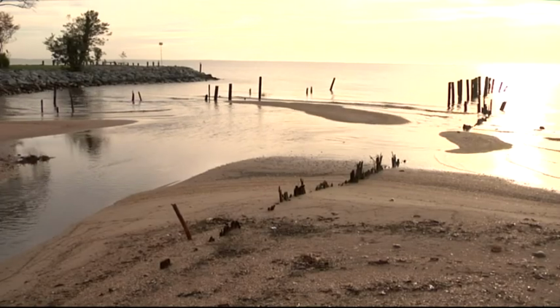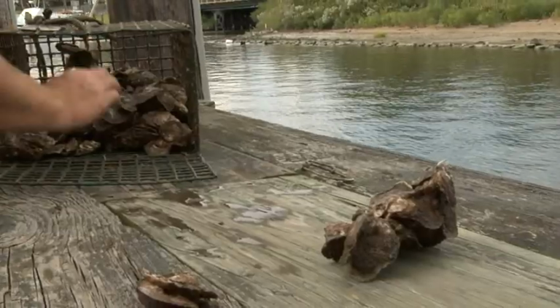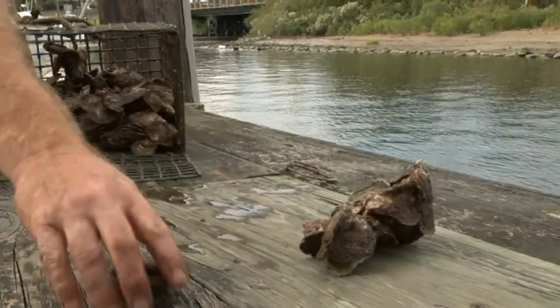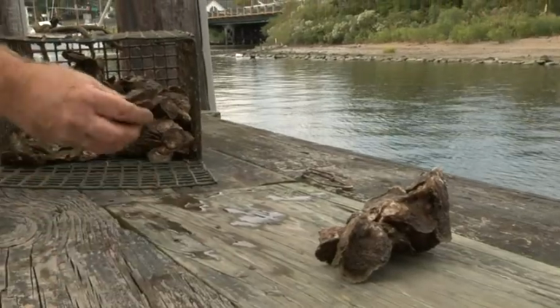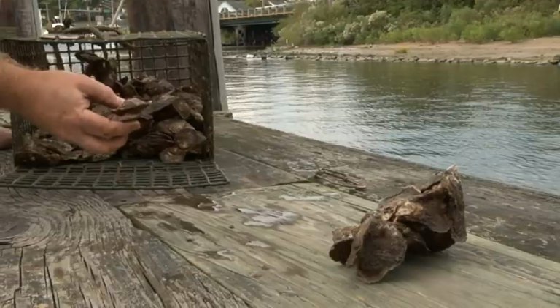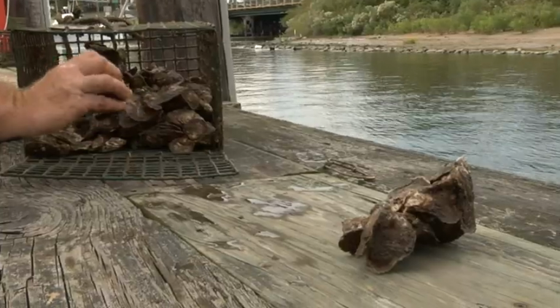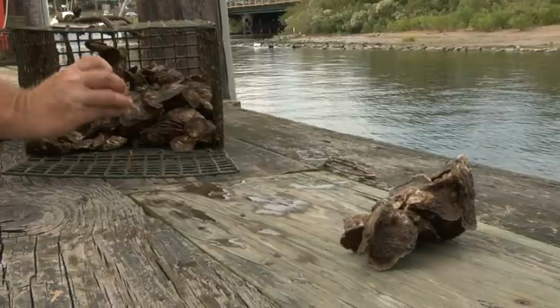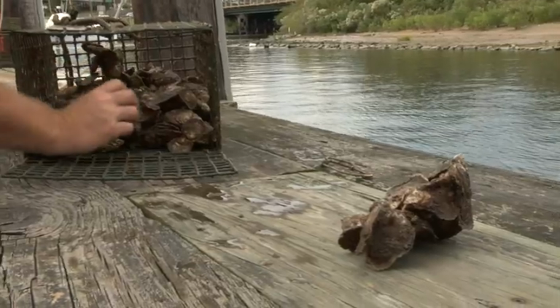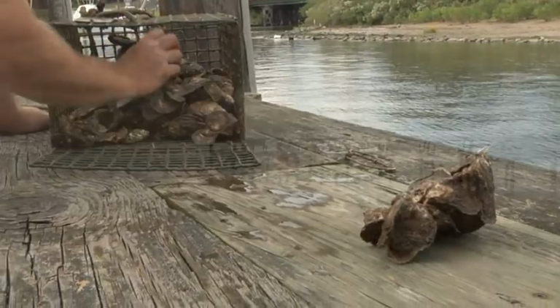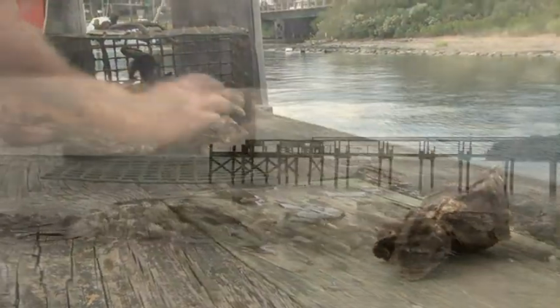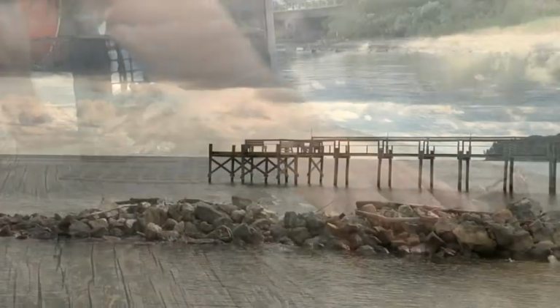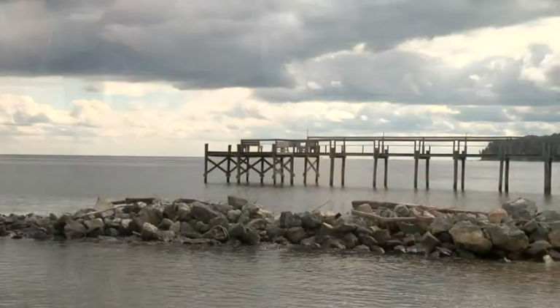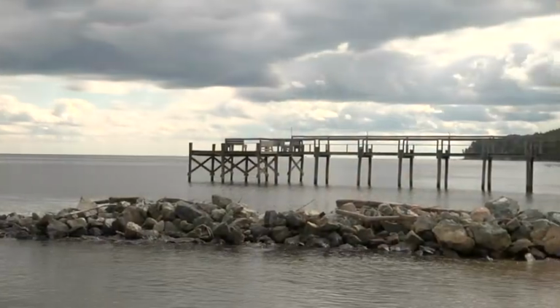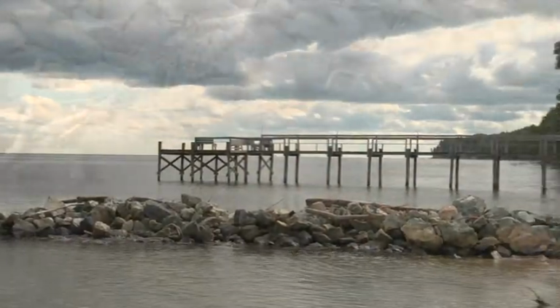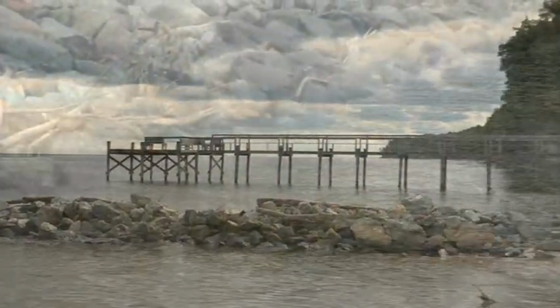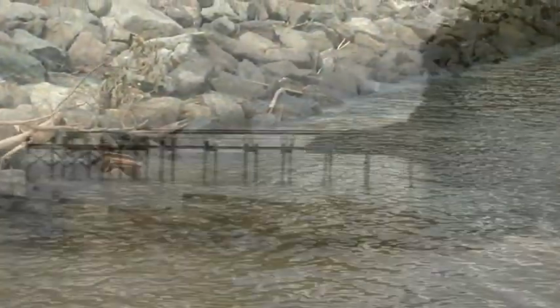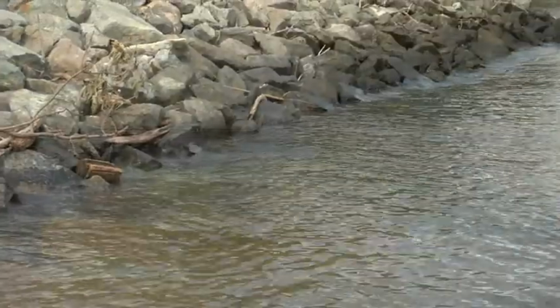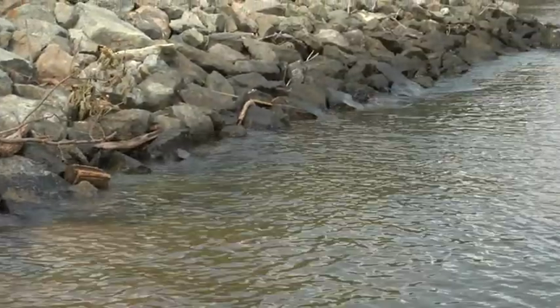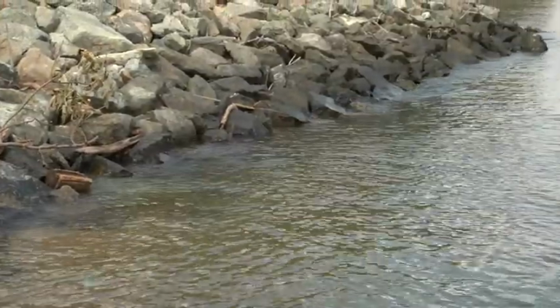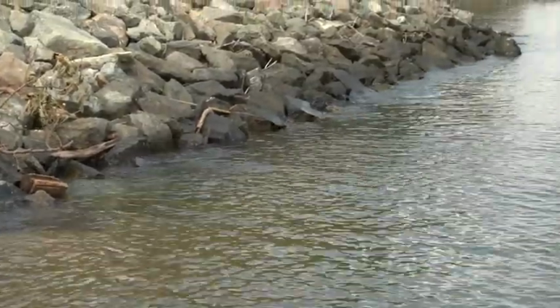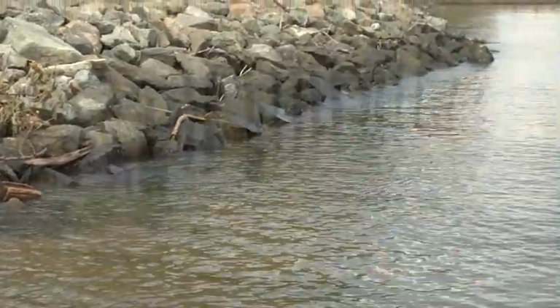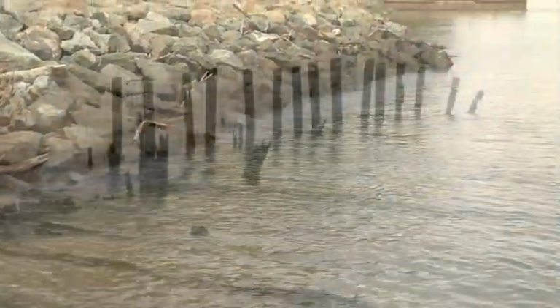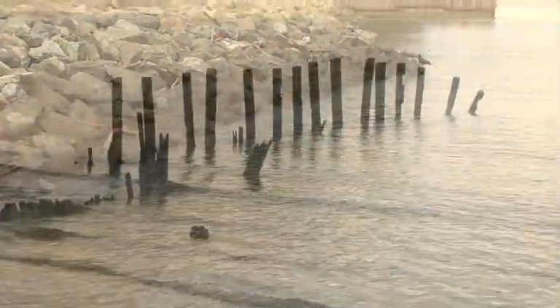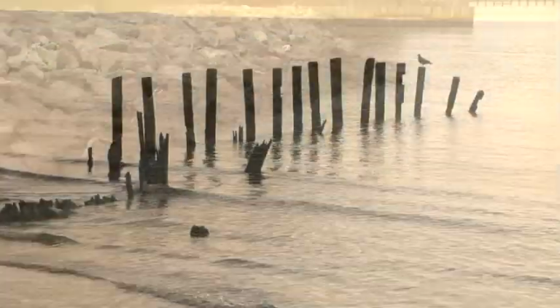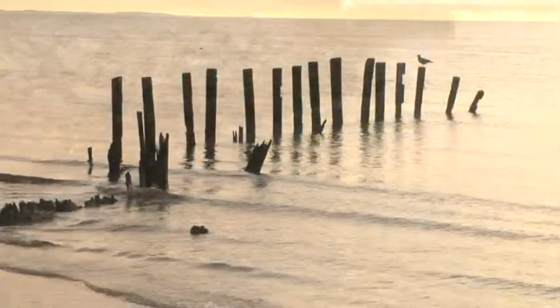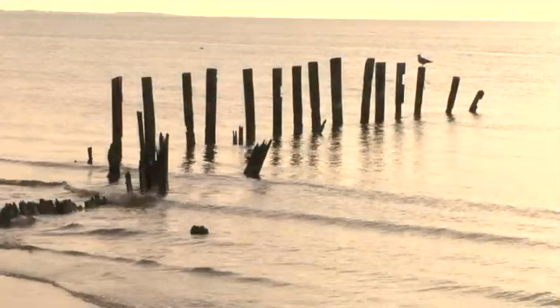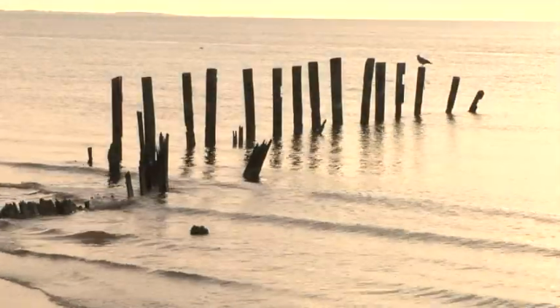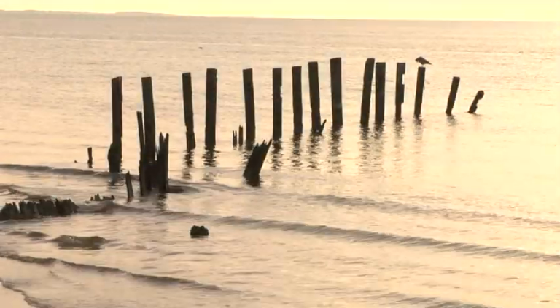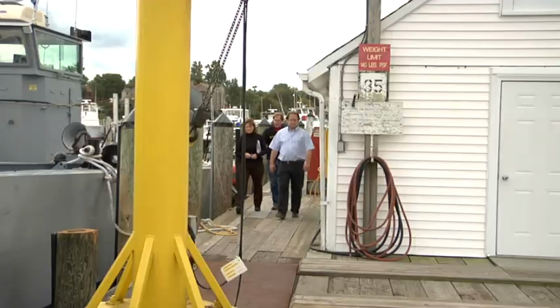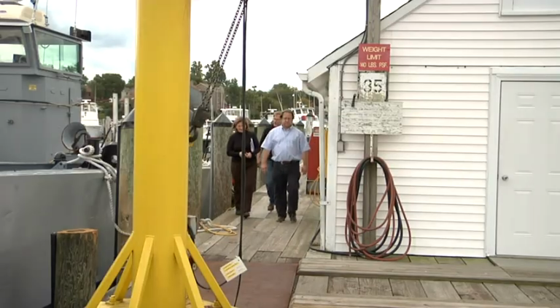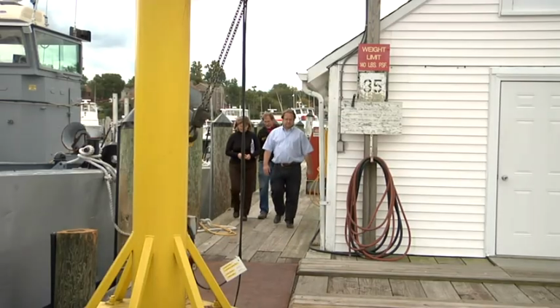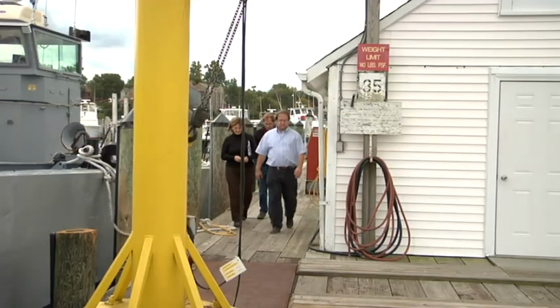But the oyster is in serious decline. In the late 19th century, the oyster population could filter a volume of water equal to that of the entire Bay every three to four days. Today's depleted population takes nearly a year to filter that same volume.